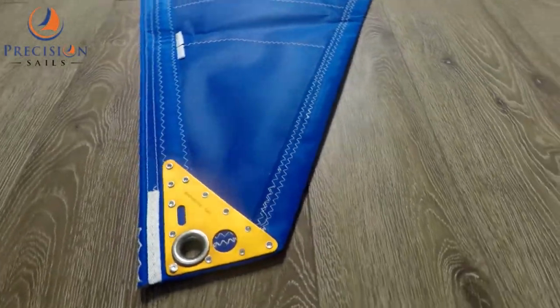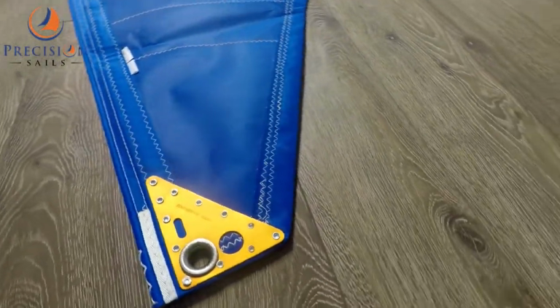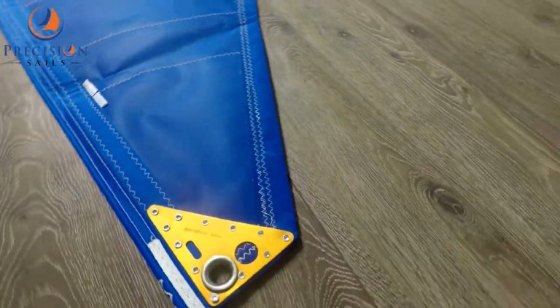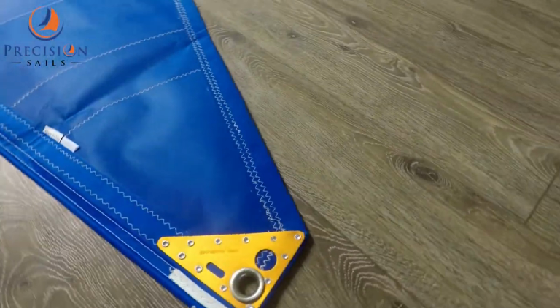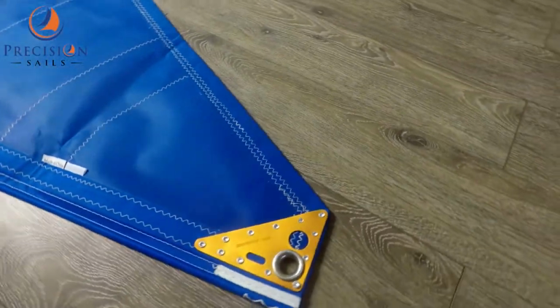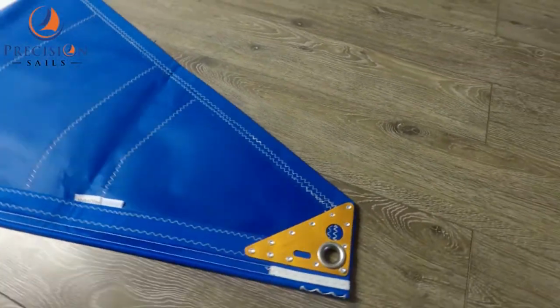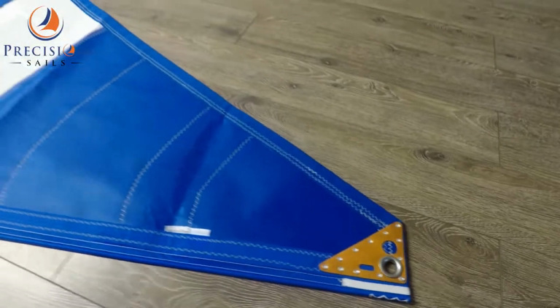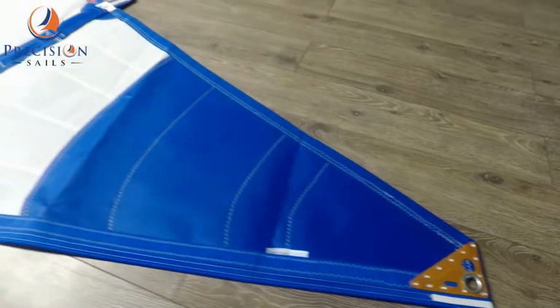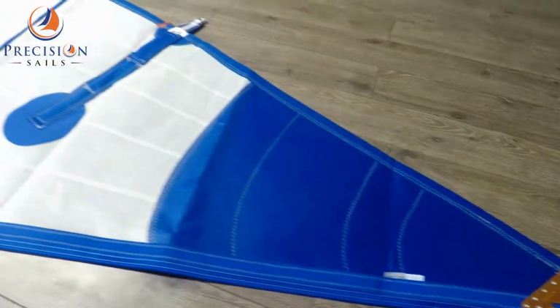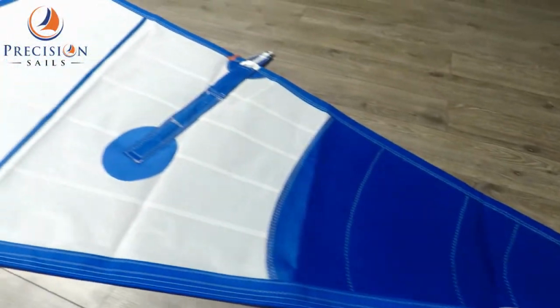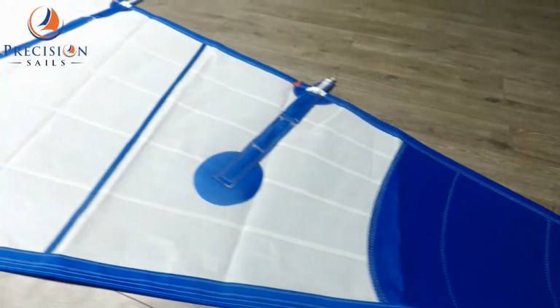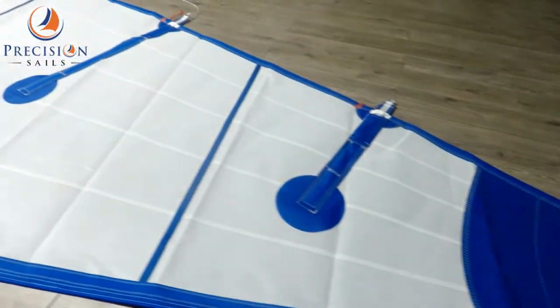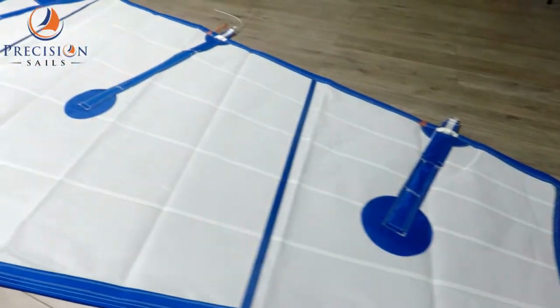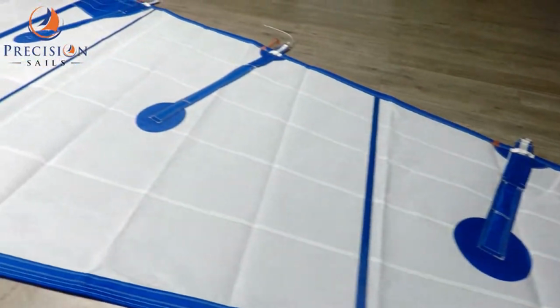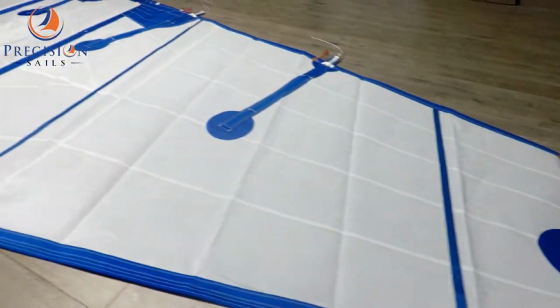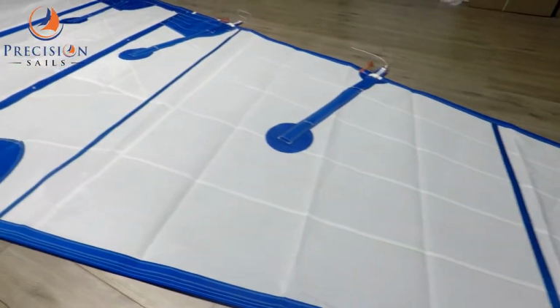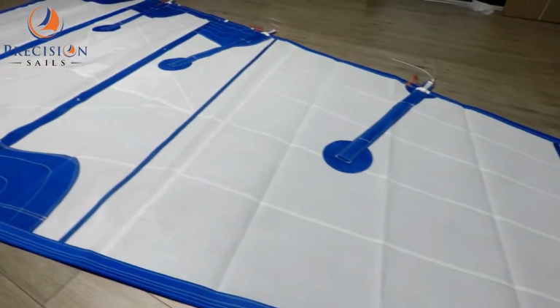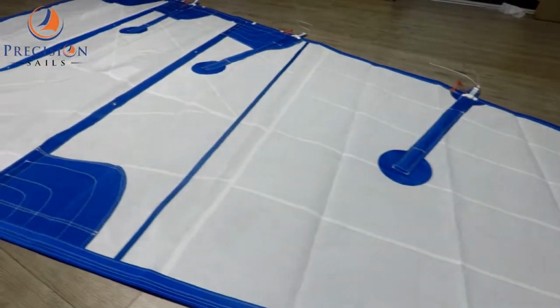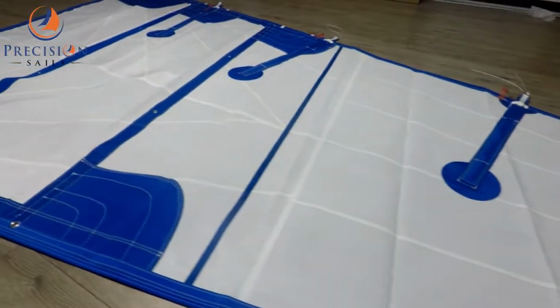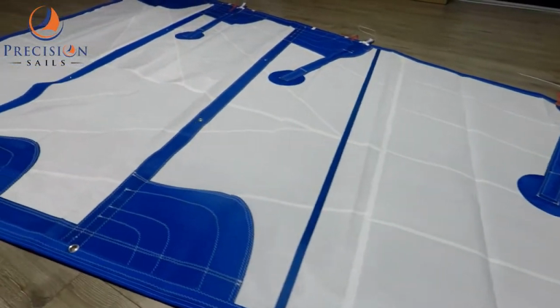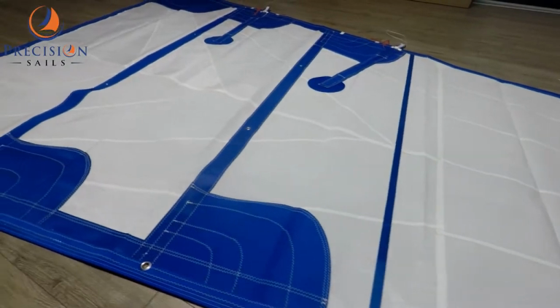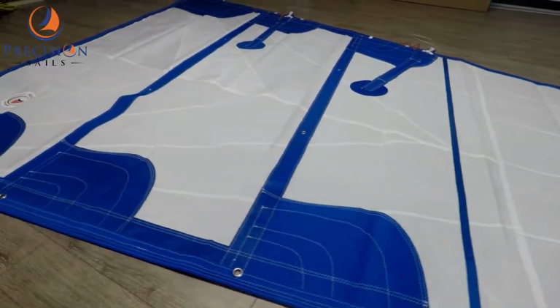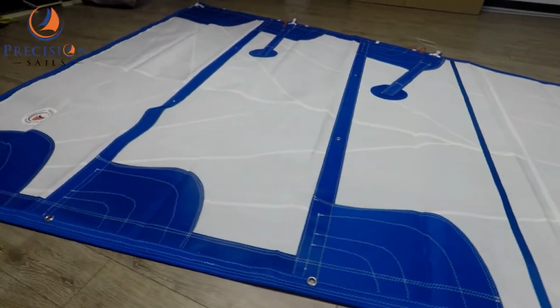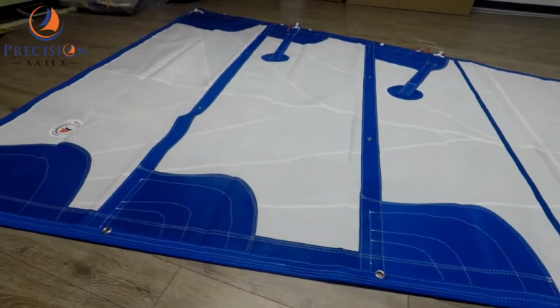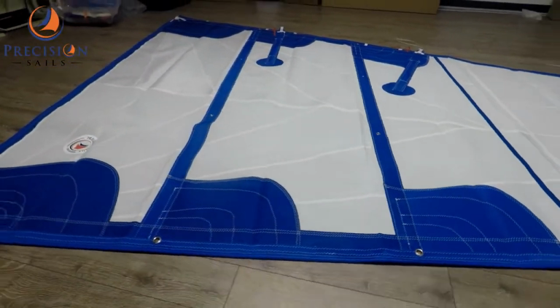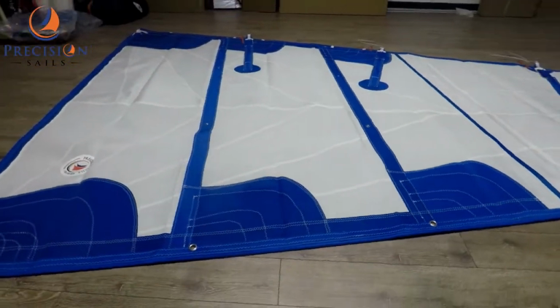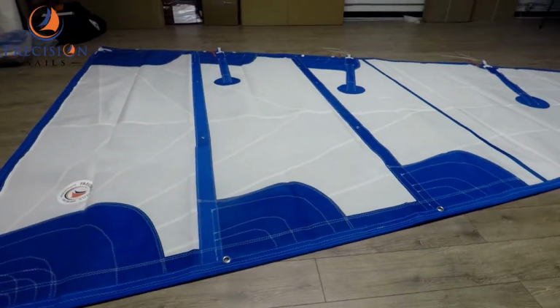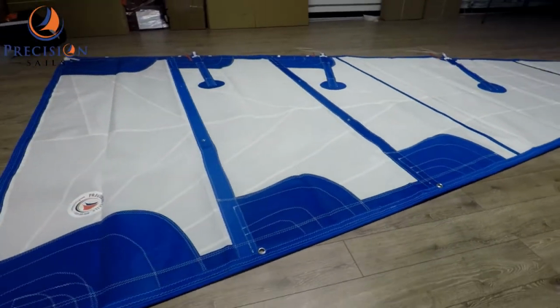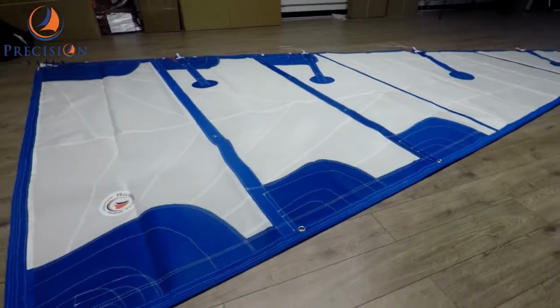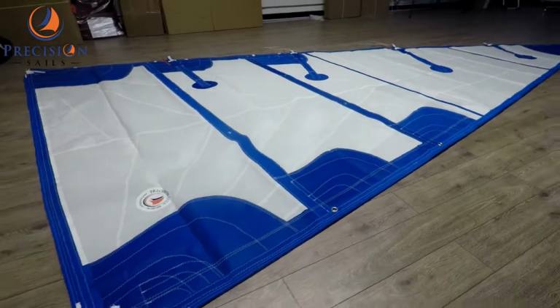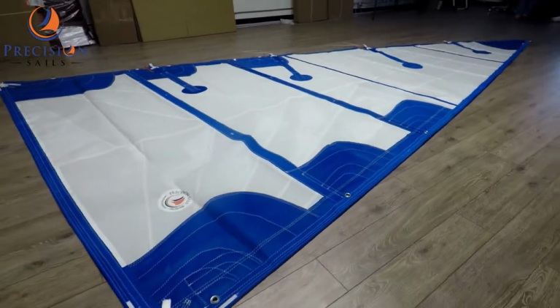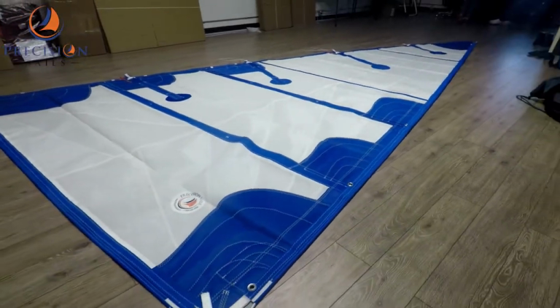Tuxedo sails are some of the most stylish sails that you can get. They really do stand out on the water. So if you are interested in a new sail, please follow the link below for your obligation-free quote. Thanks for watching.